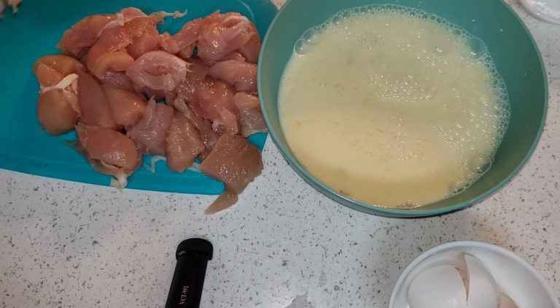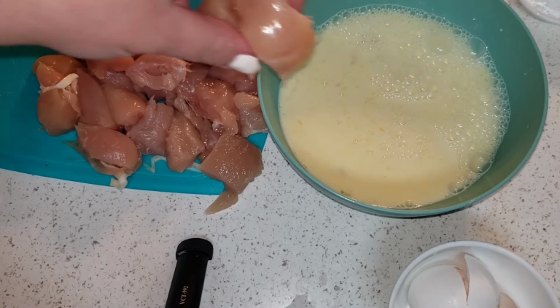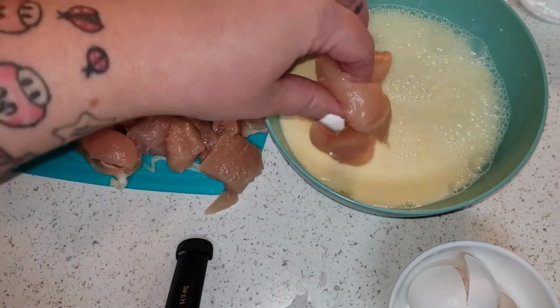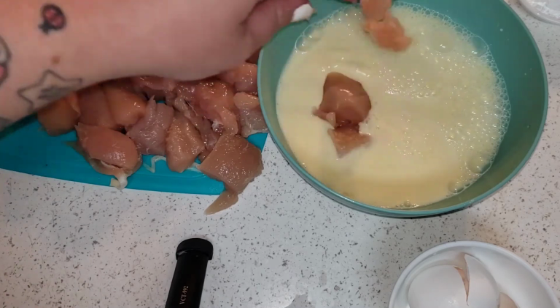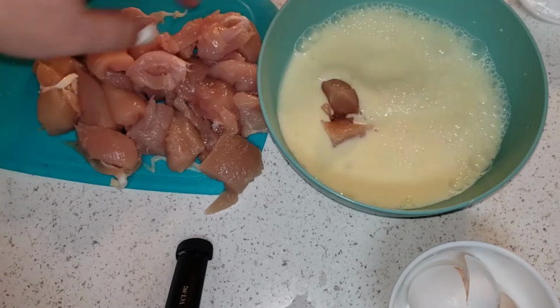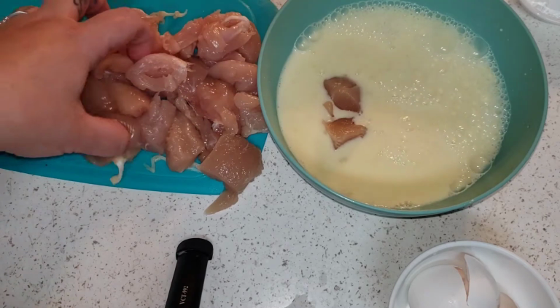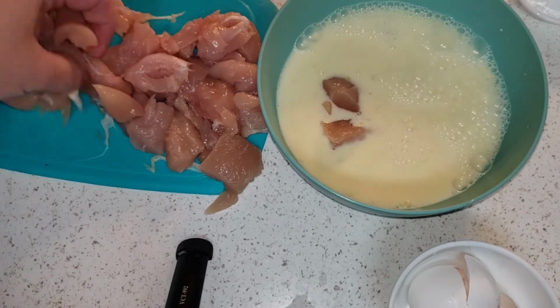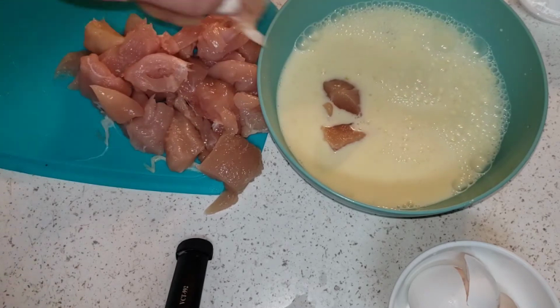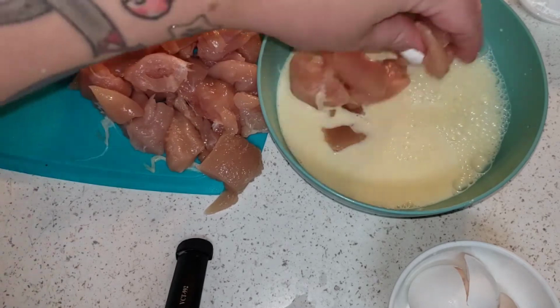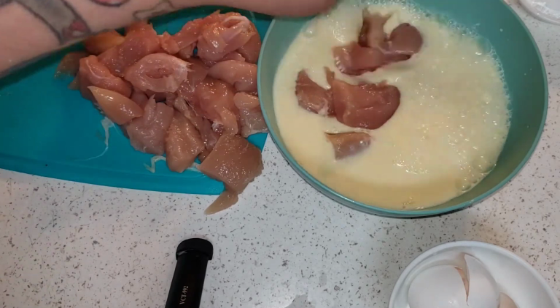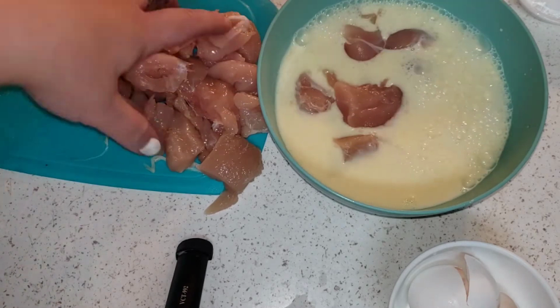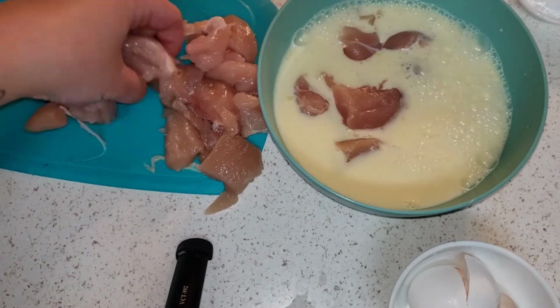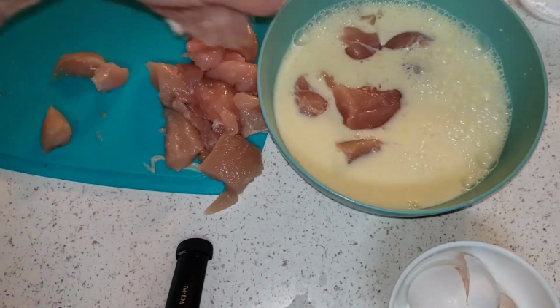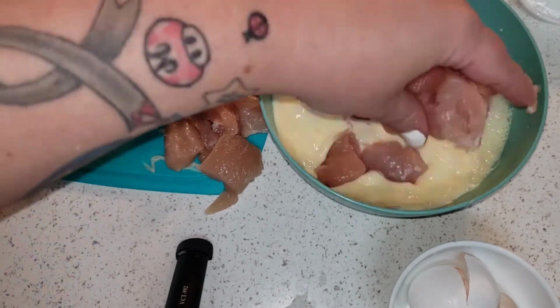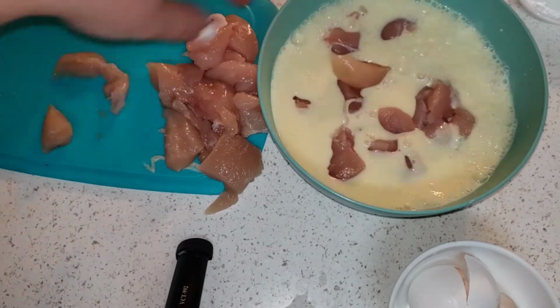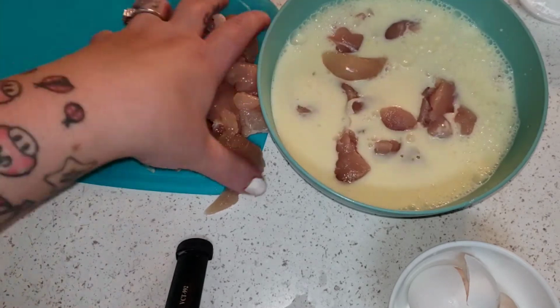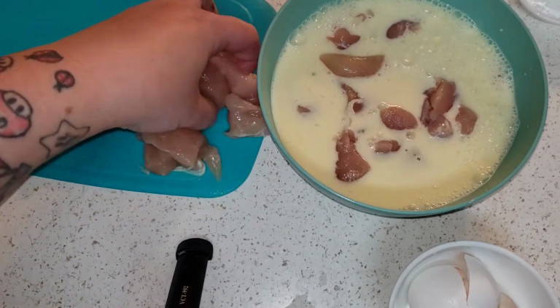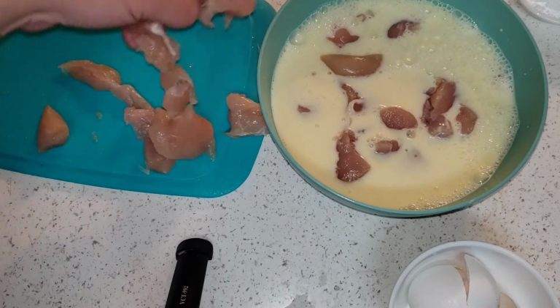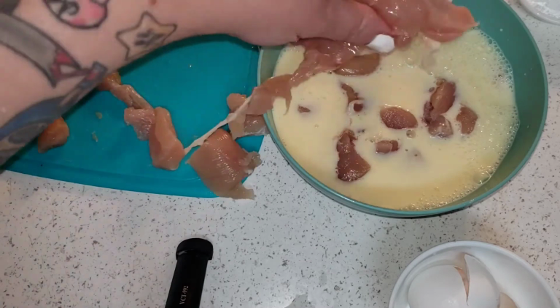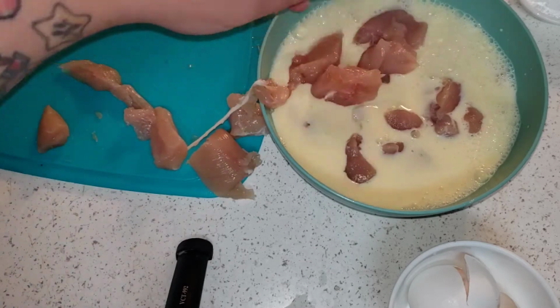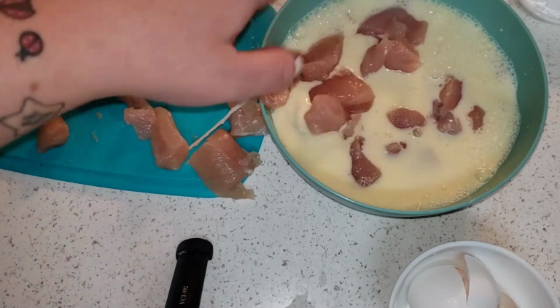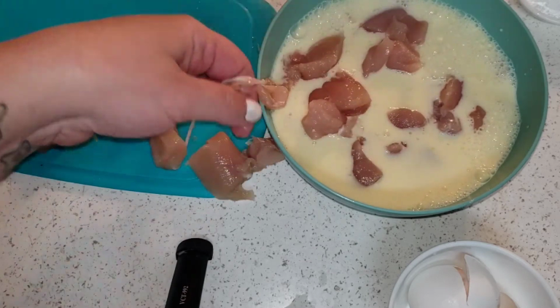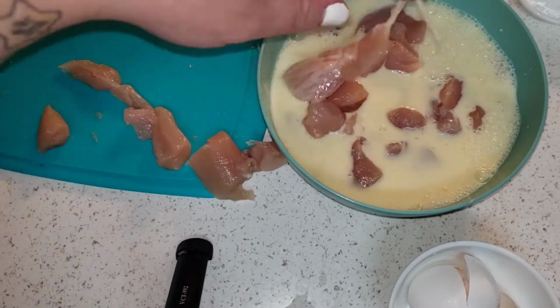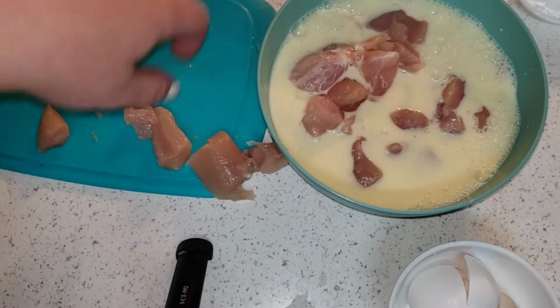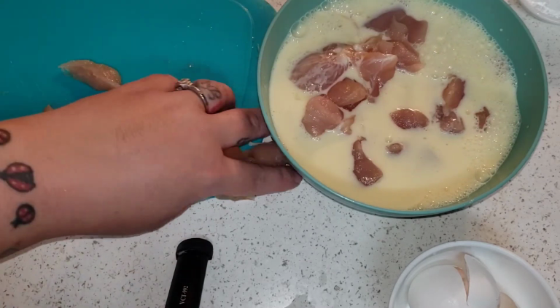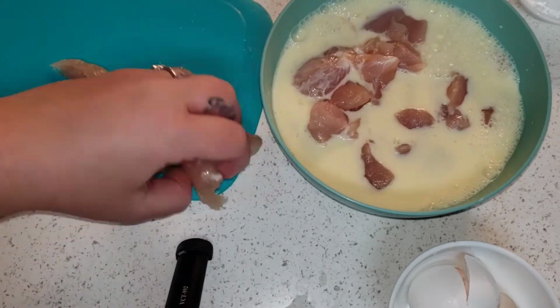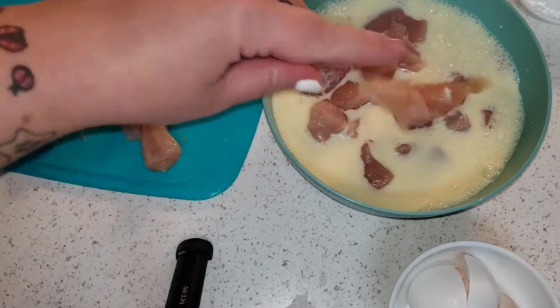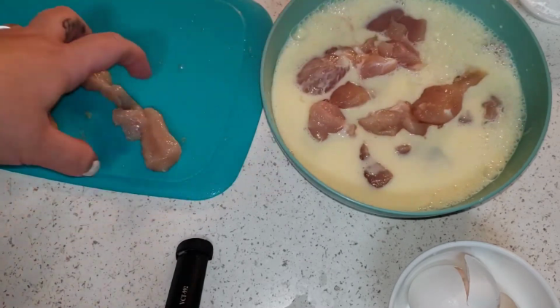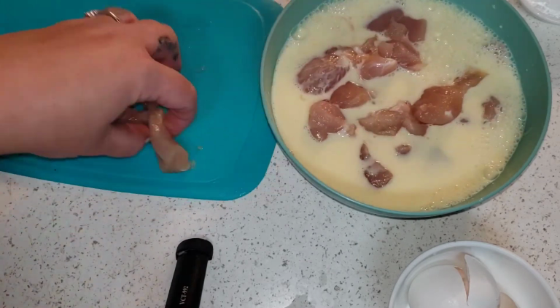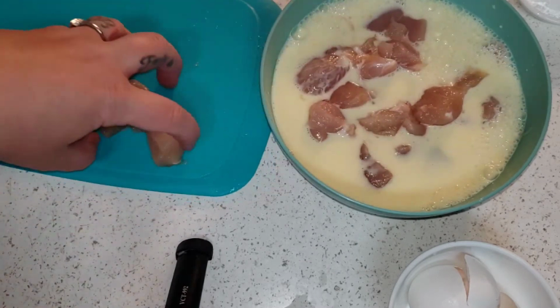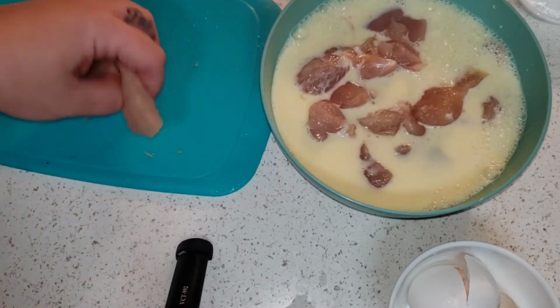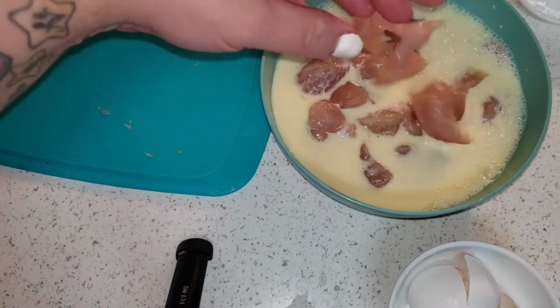Now I'm just going to let my chicken sit in there while I heat up my pan of oil and I get my flour mixture together.